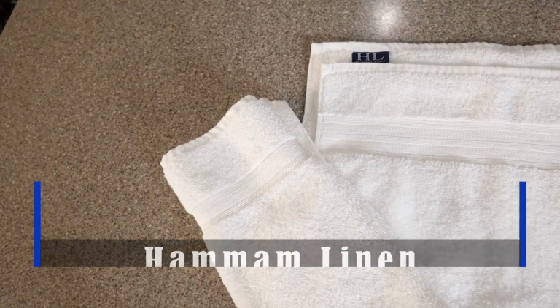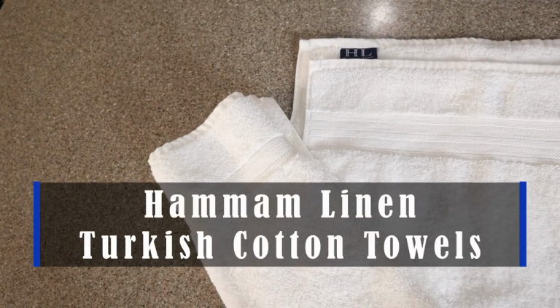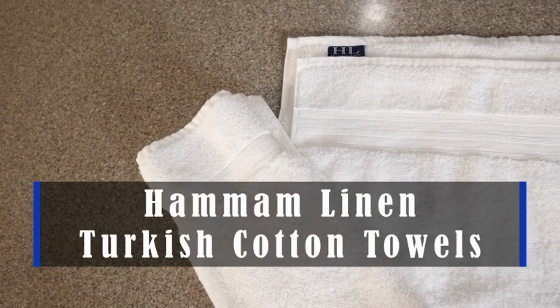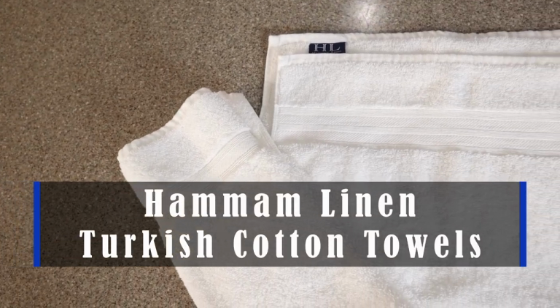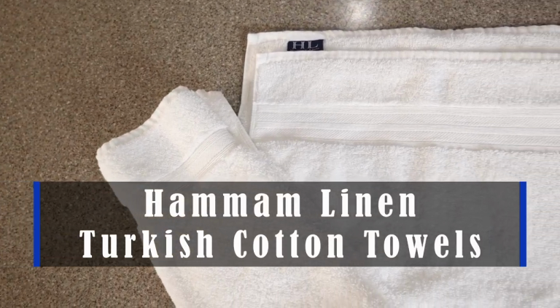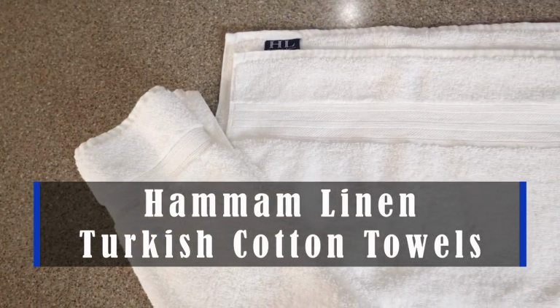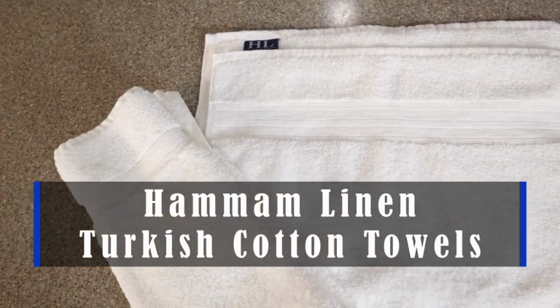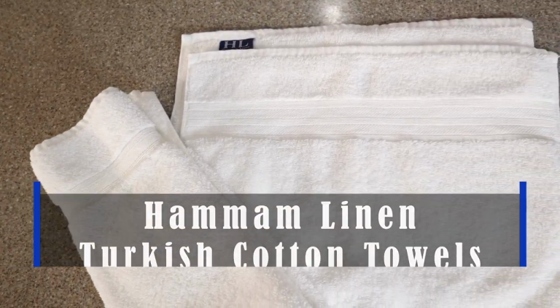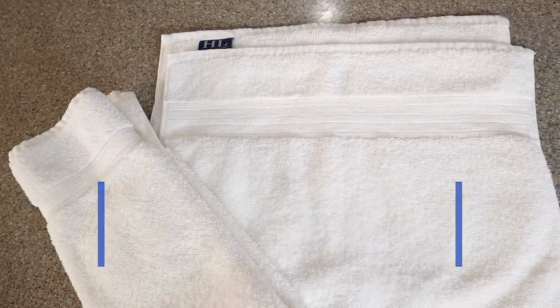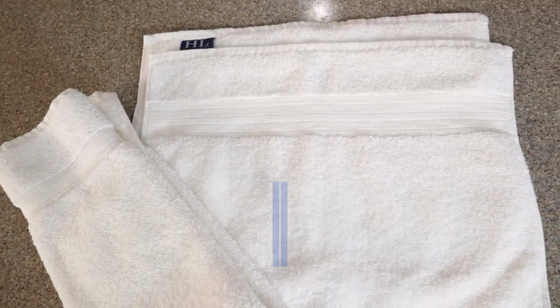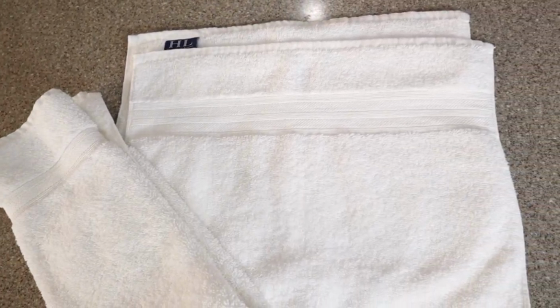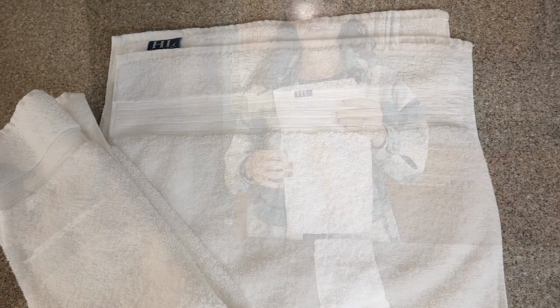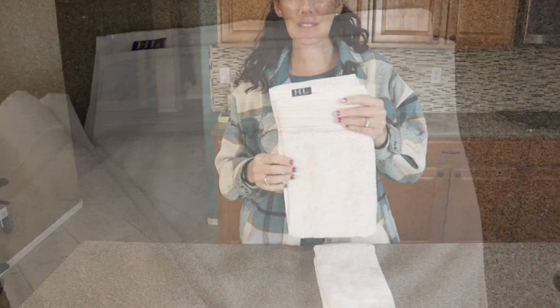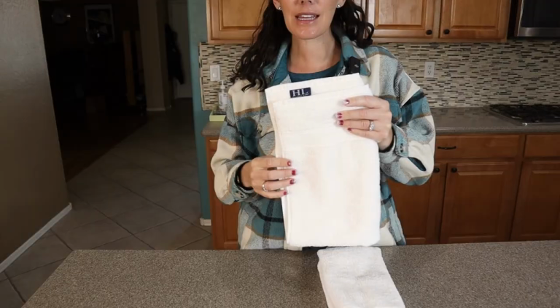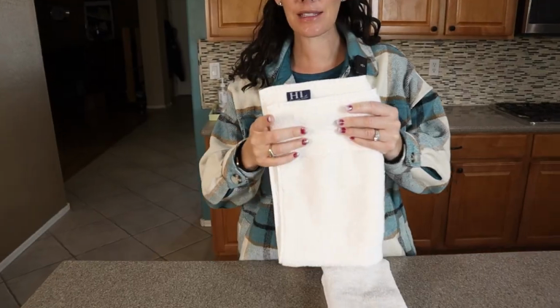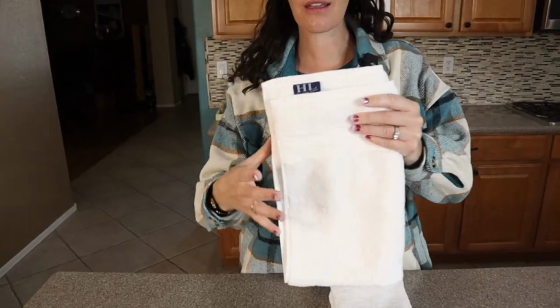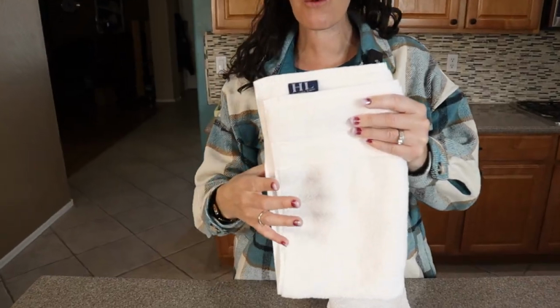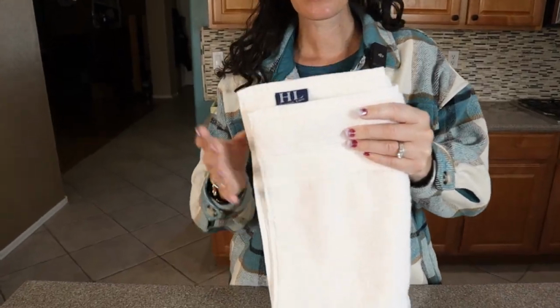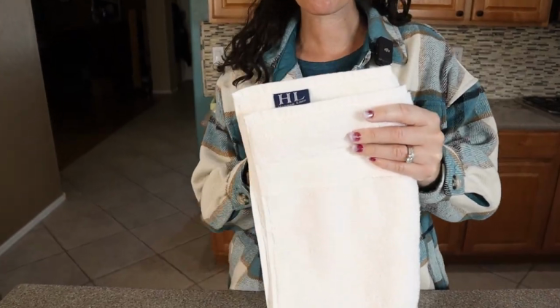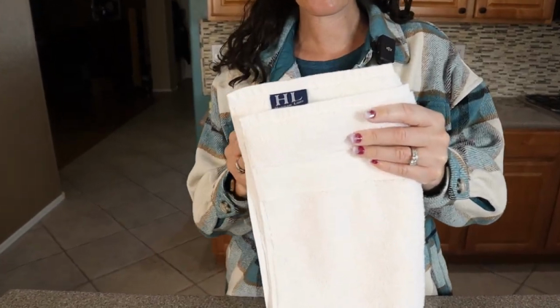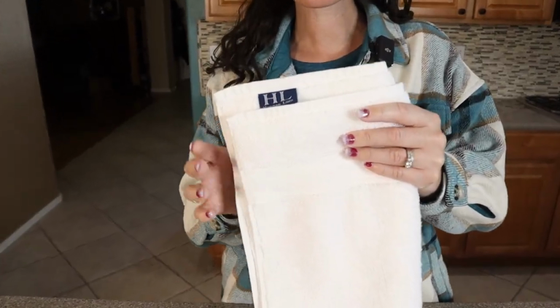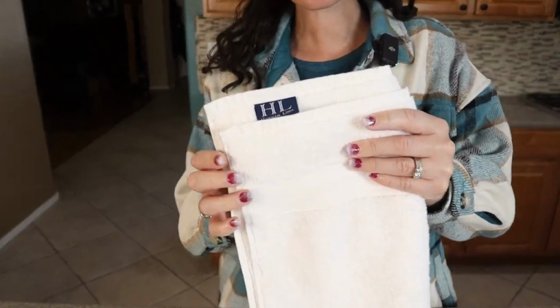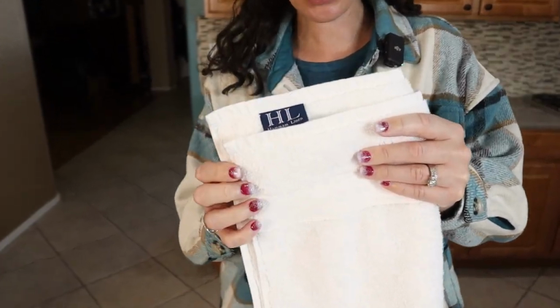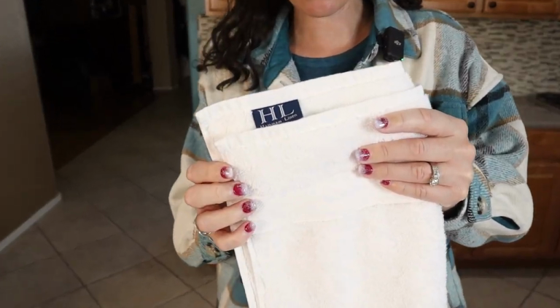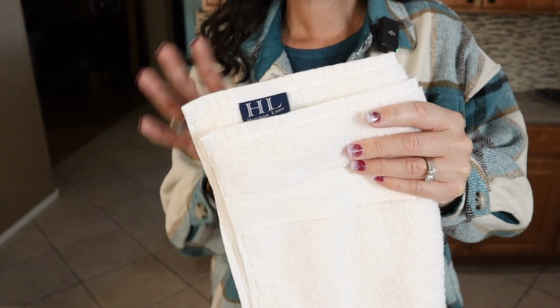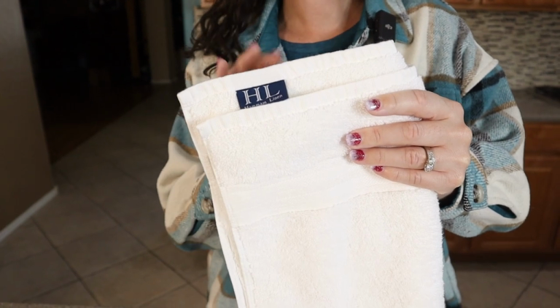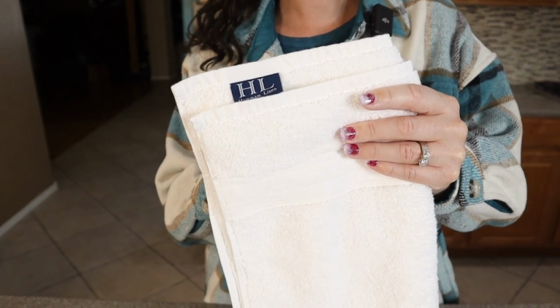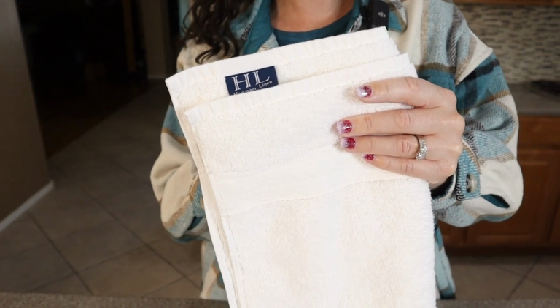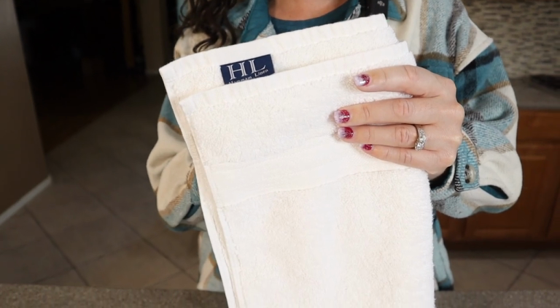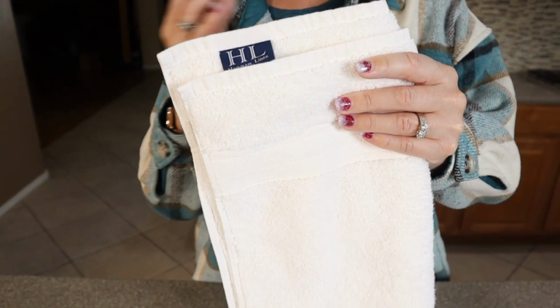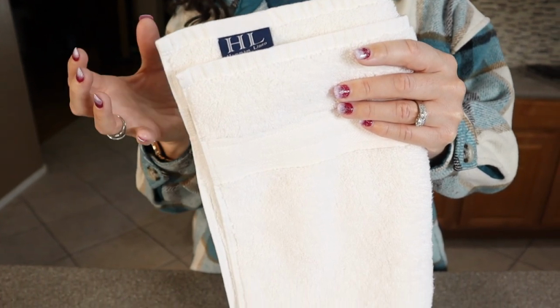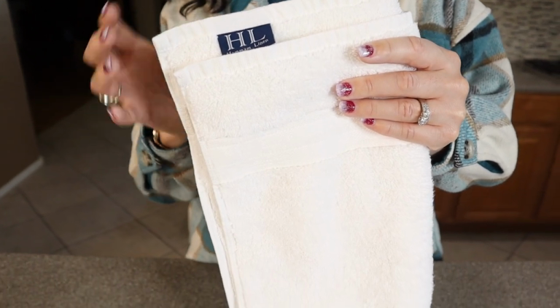Hey guys, these are the Hamam Linen Turkish cotton towels. We have them as hand towels in the color white. But of course they have a ton of different colors and a ton of different sizes as well, and different sets.